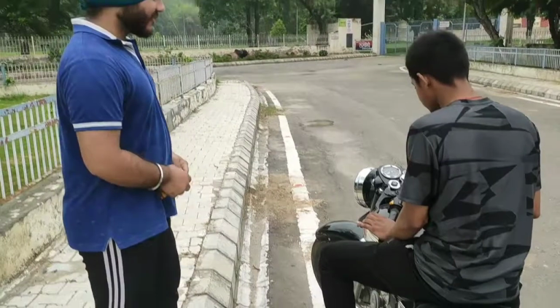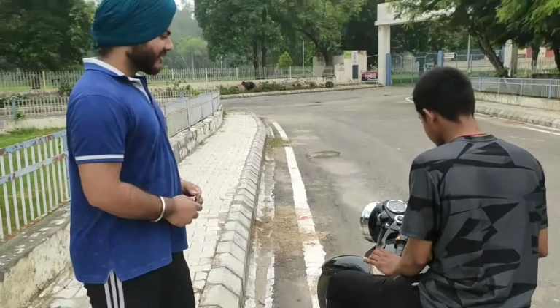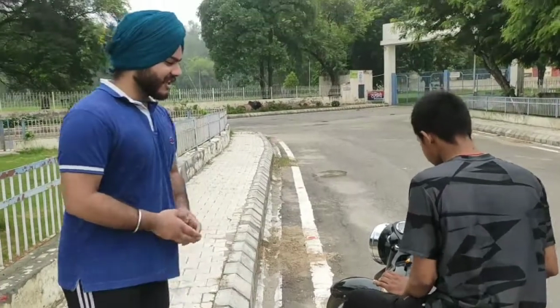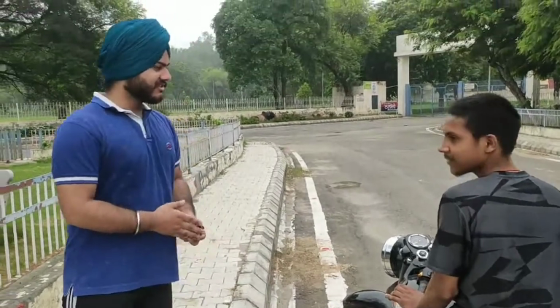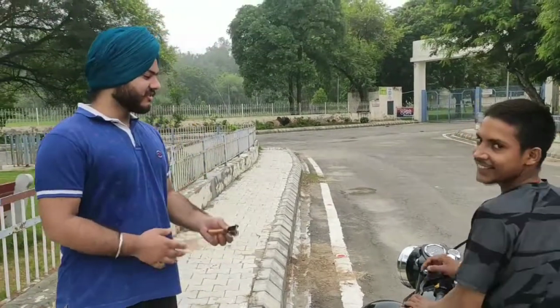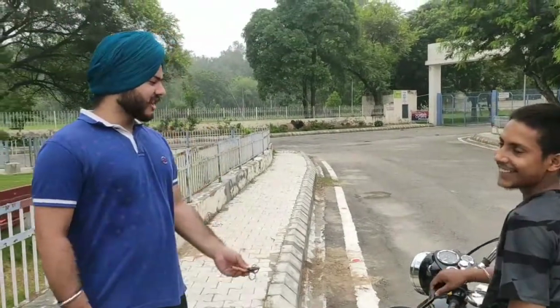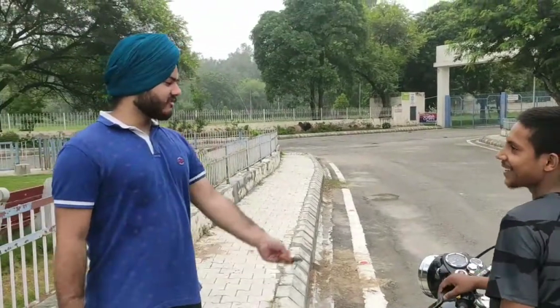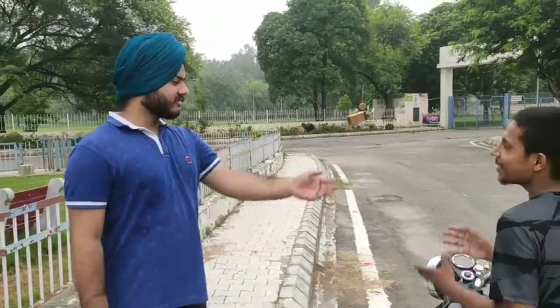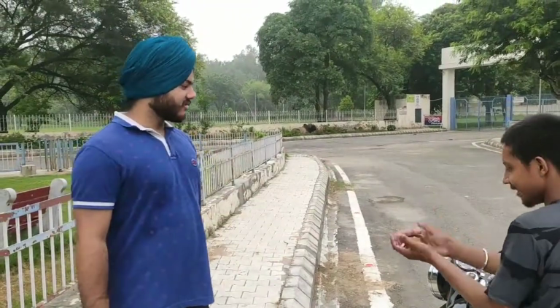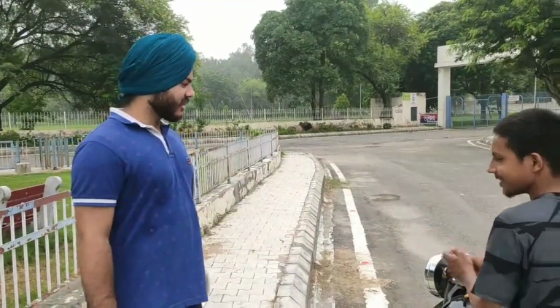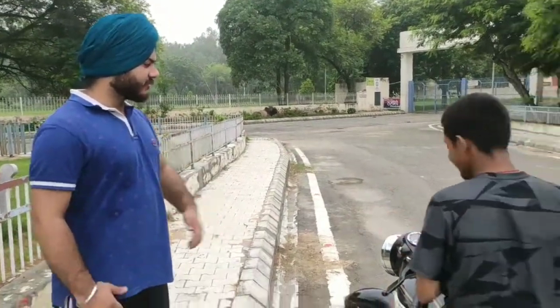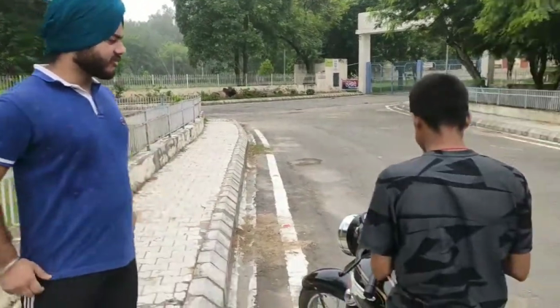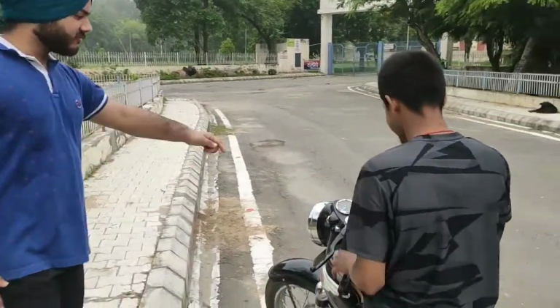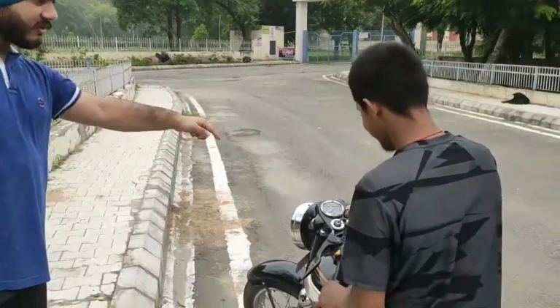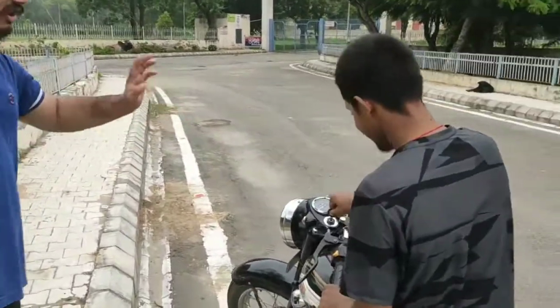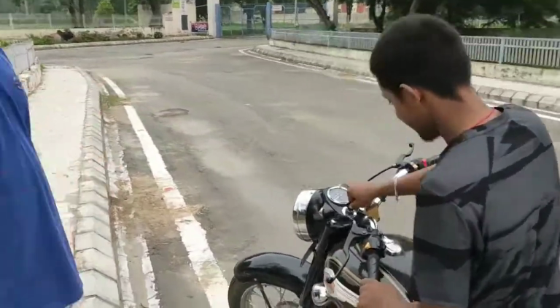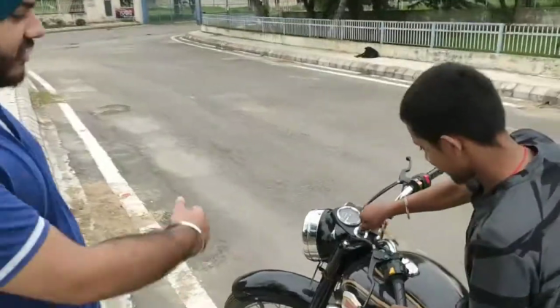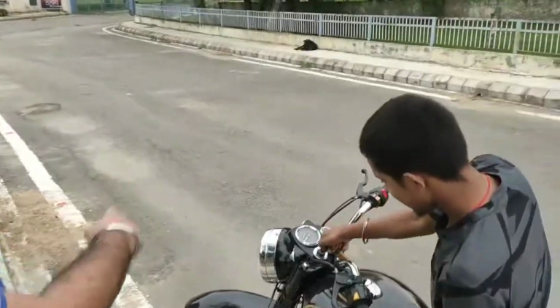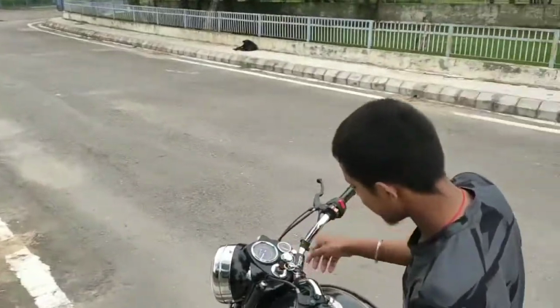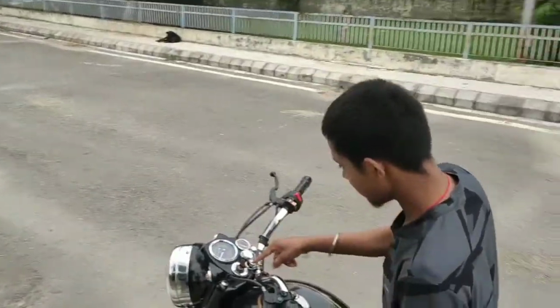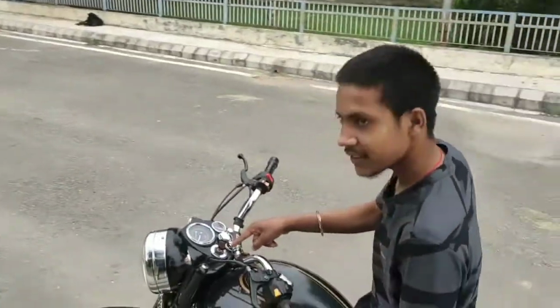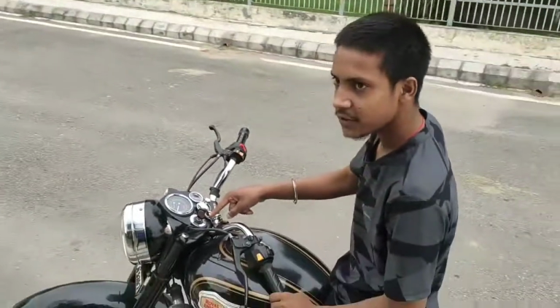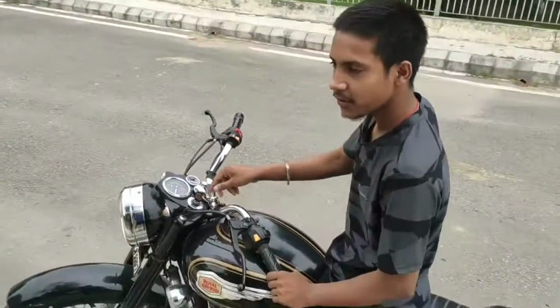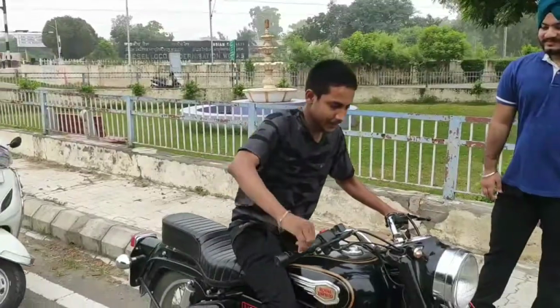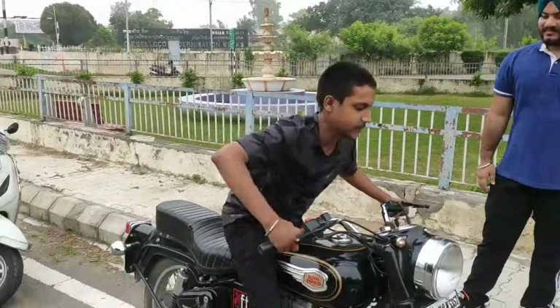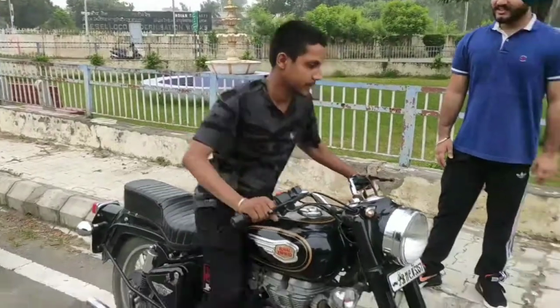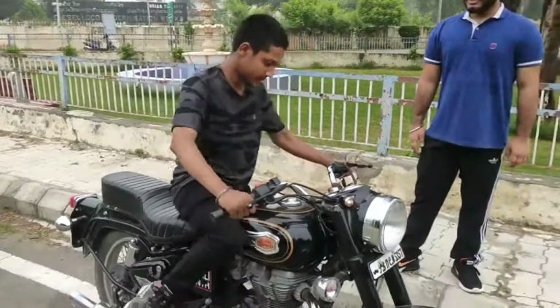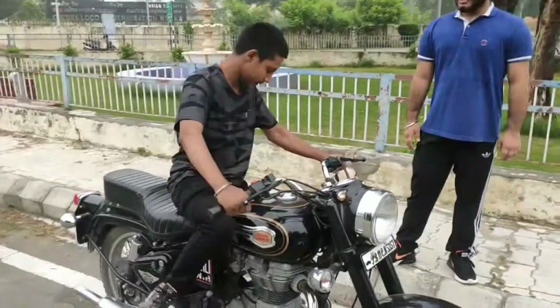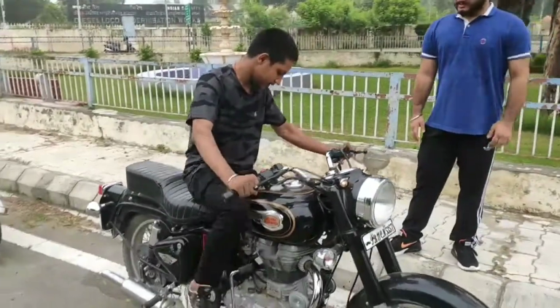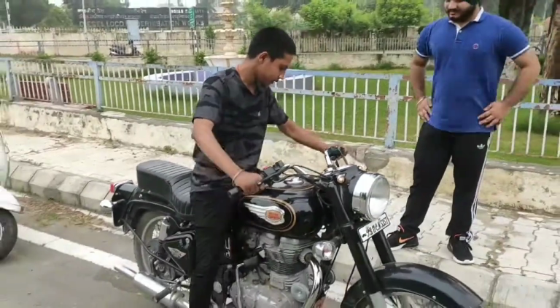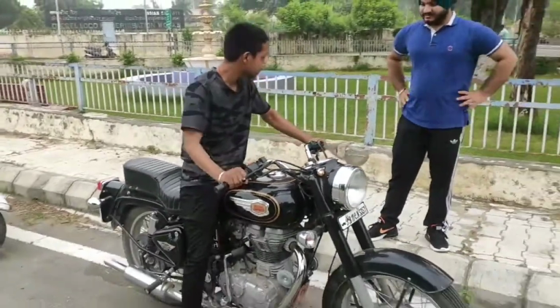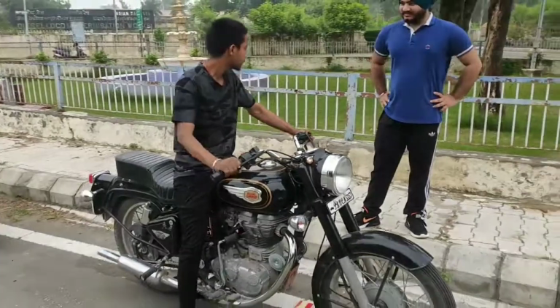Then you will catch the Bullet first of all. Sunil is trying for the first time.